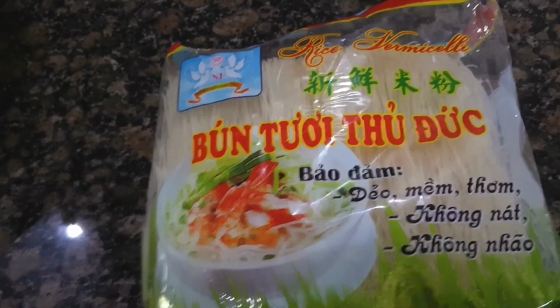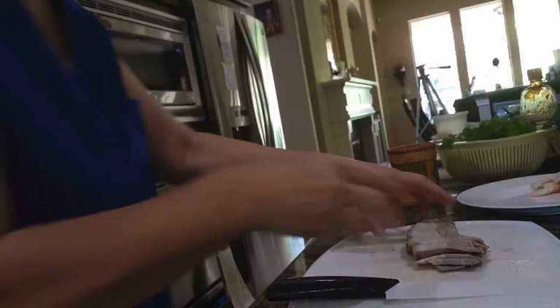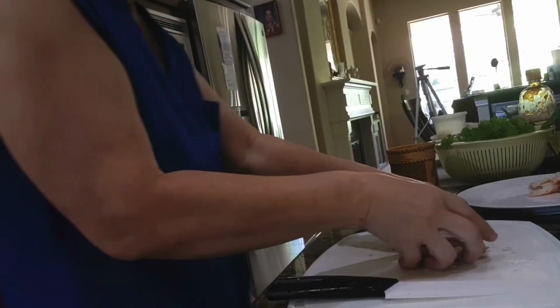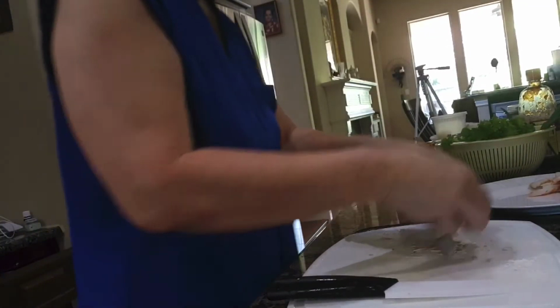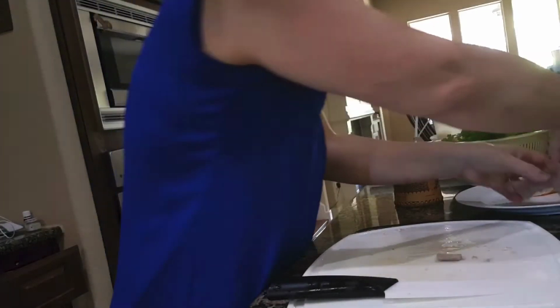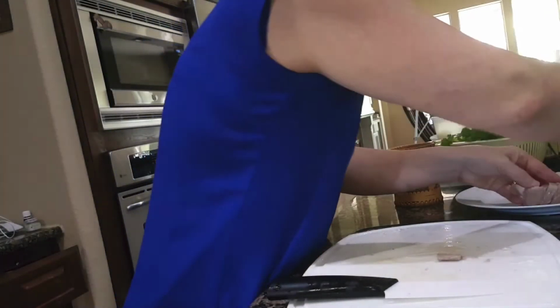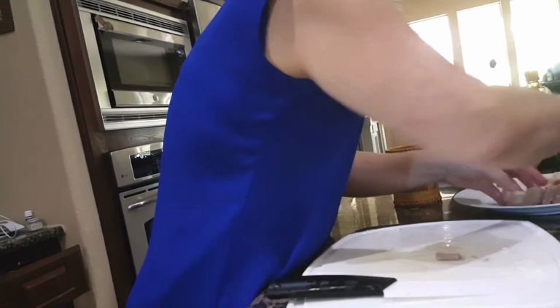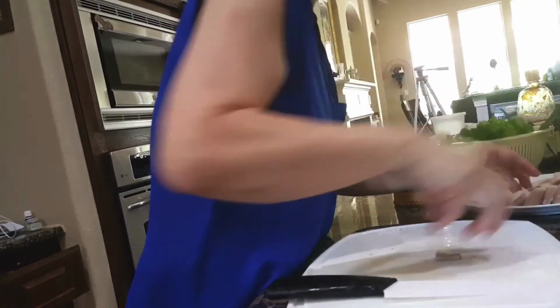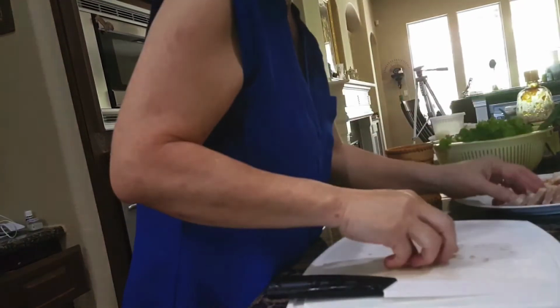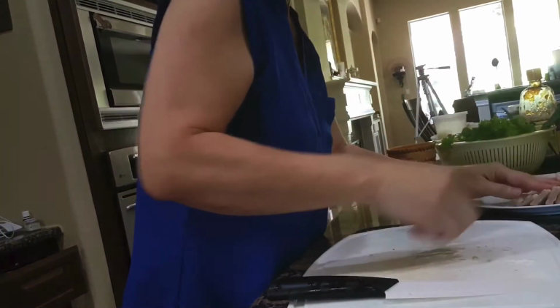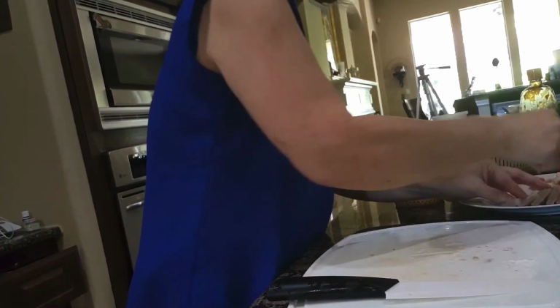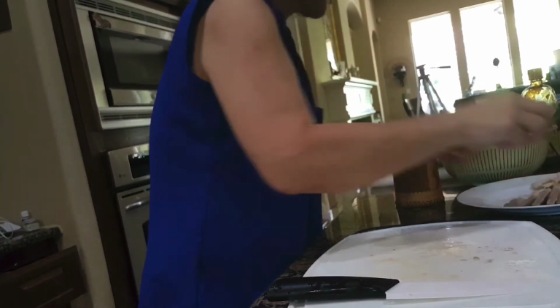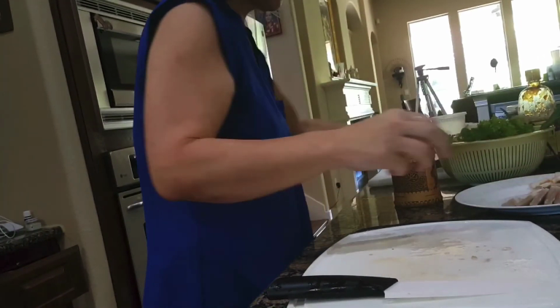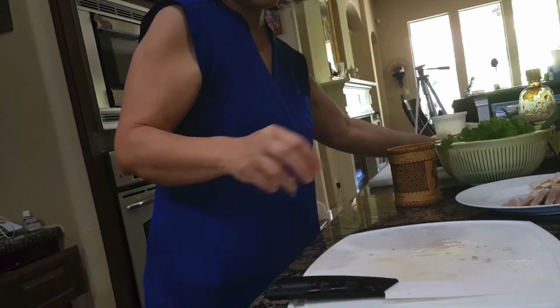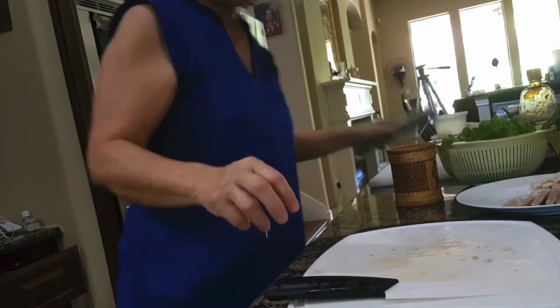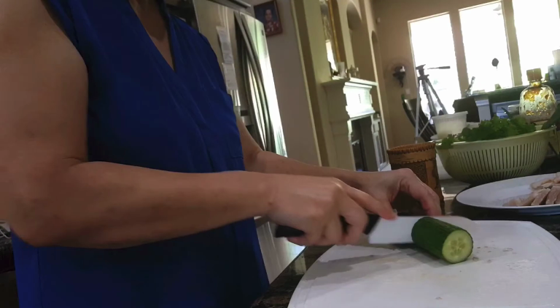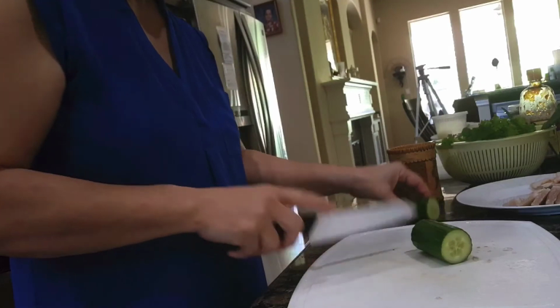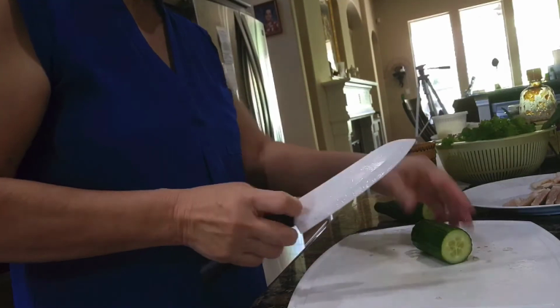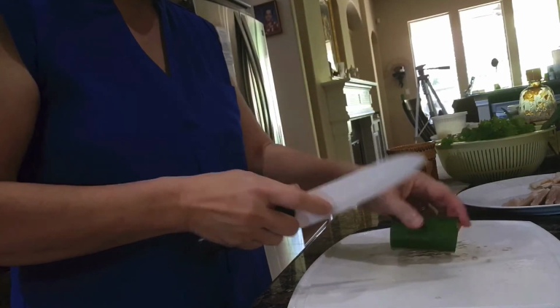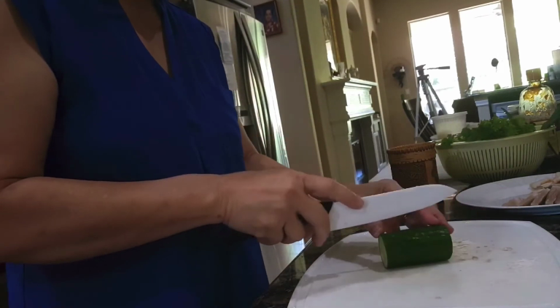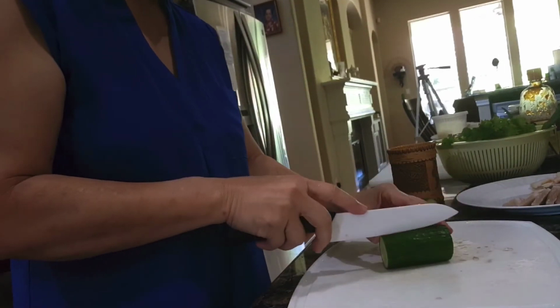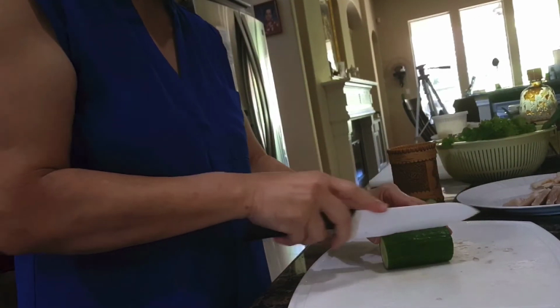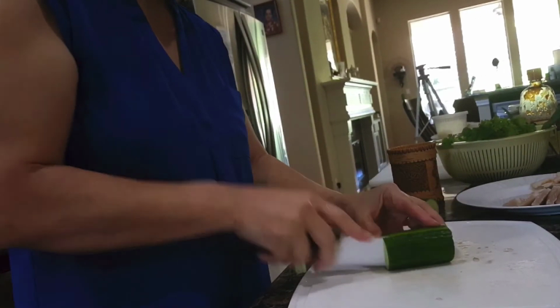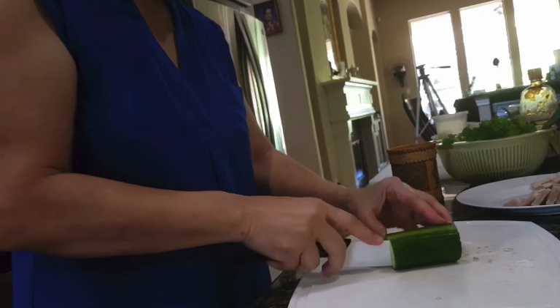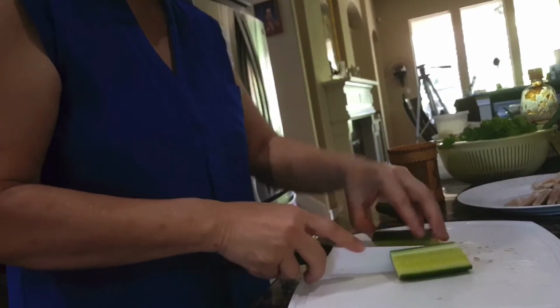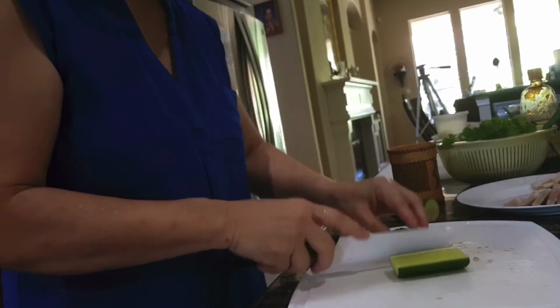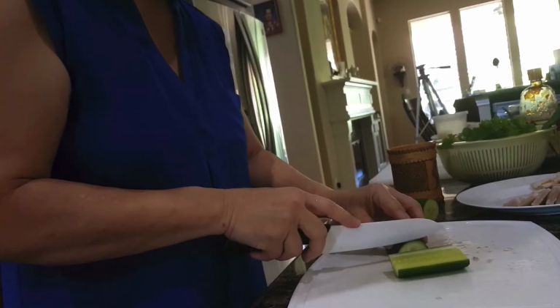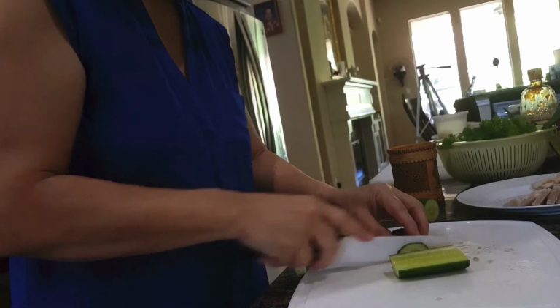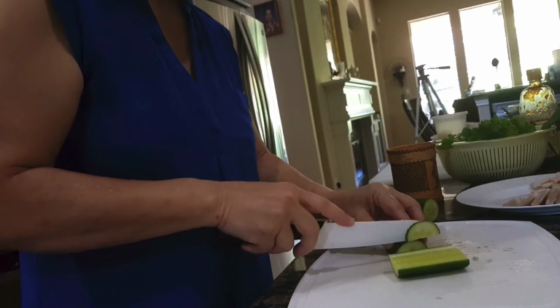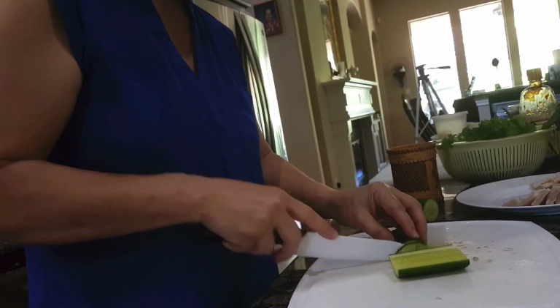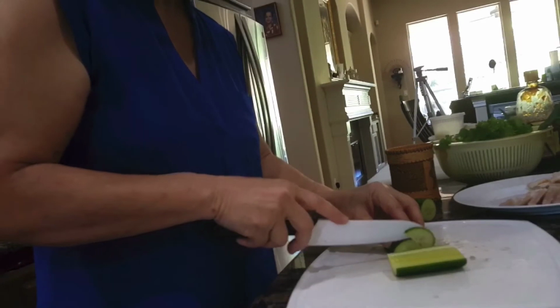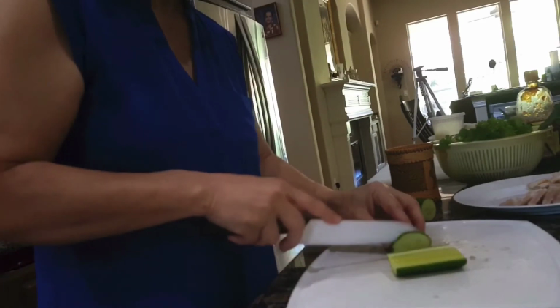You slice the pork into thin slices and the shrimp lengthwise. And slice up the cucumbers.